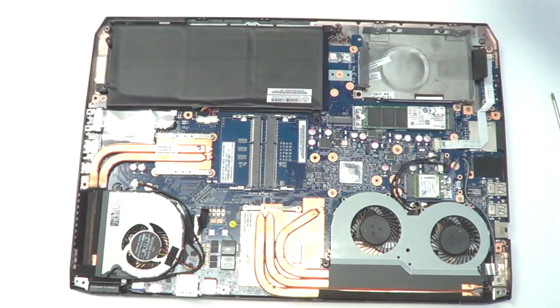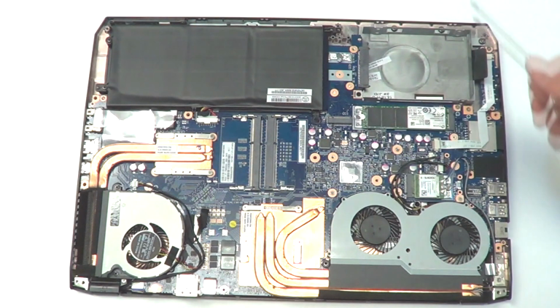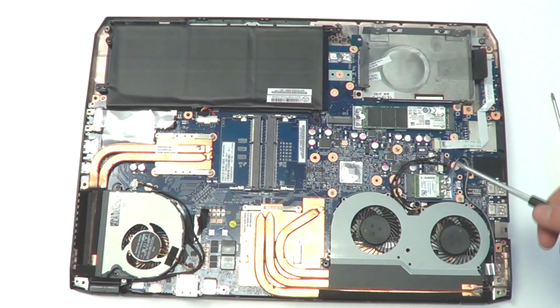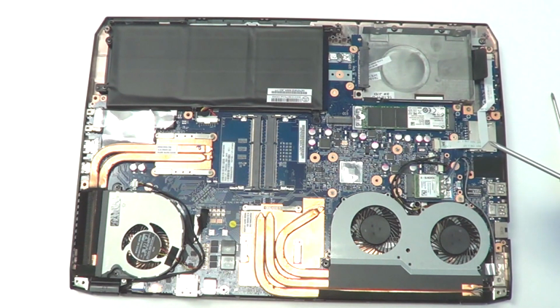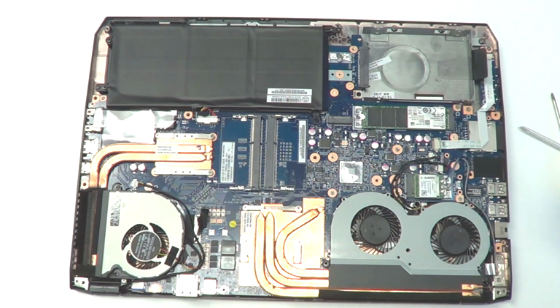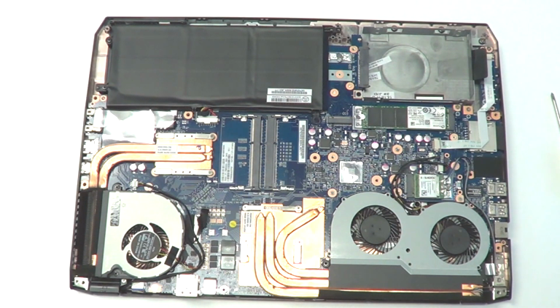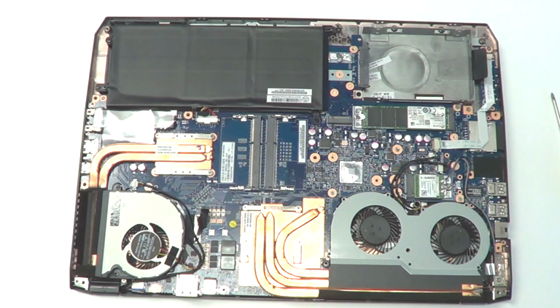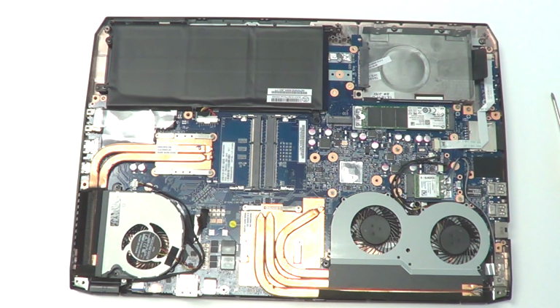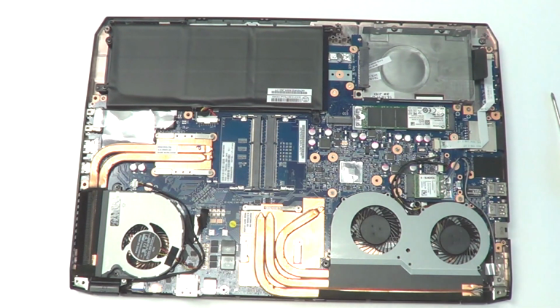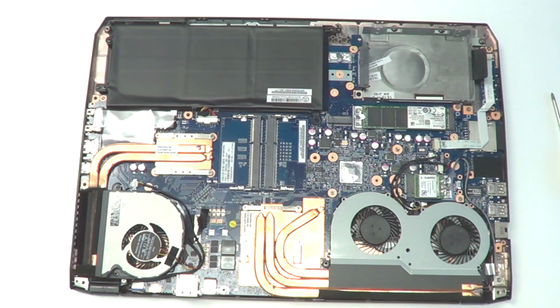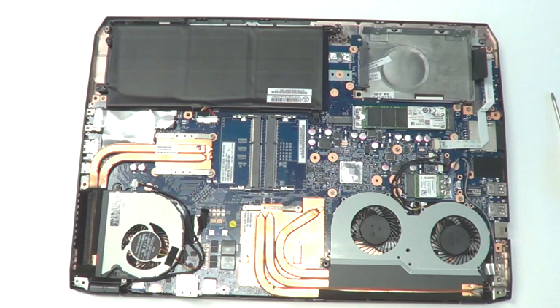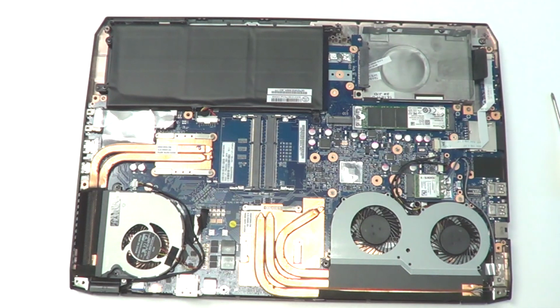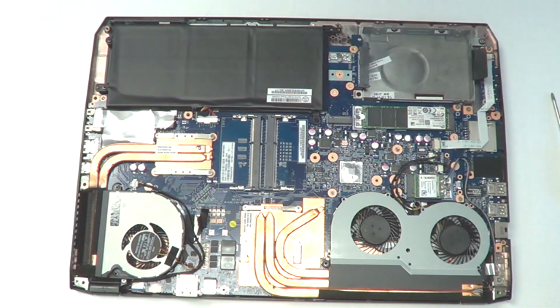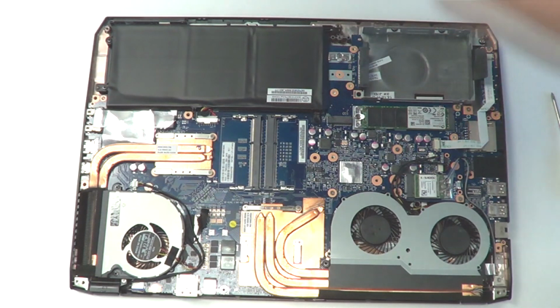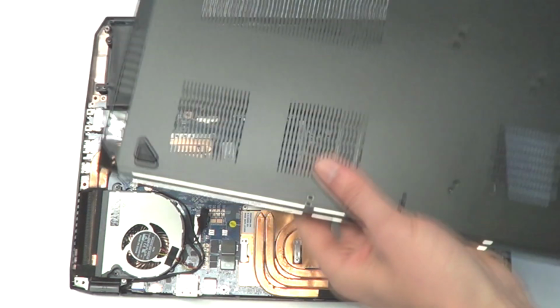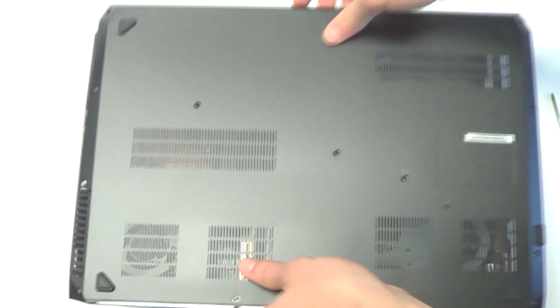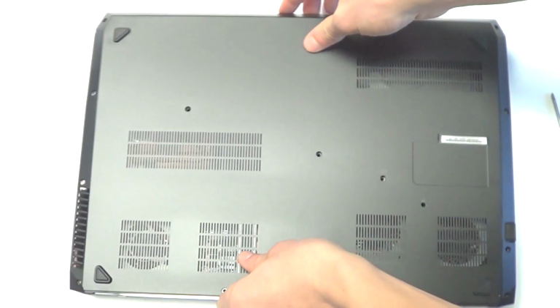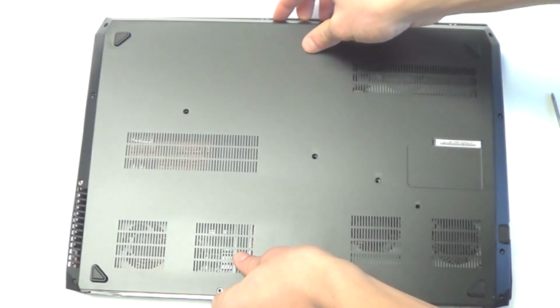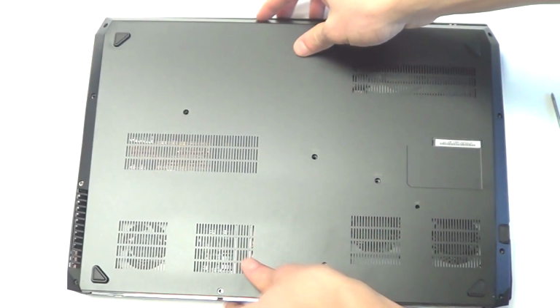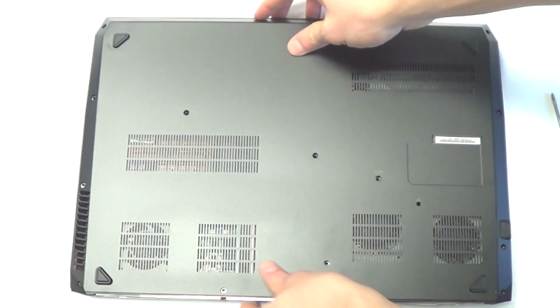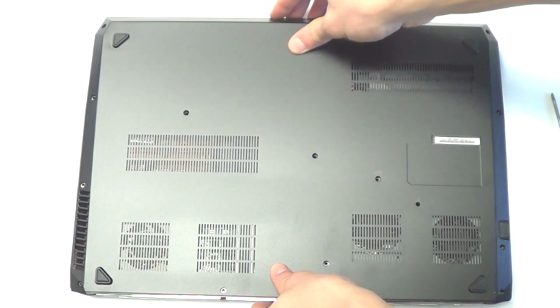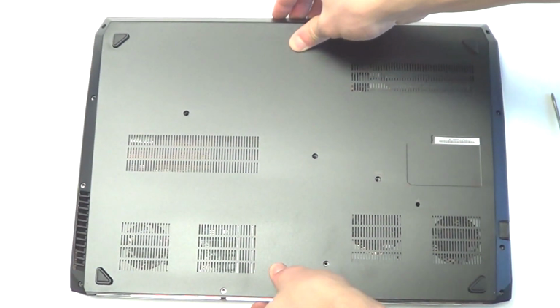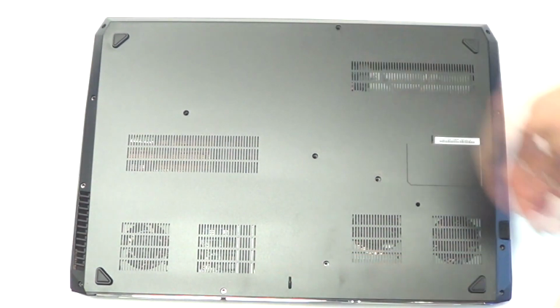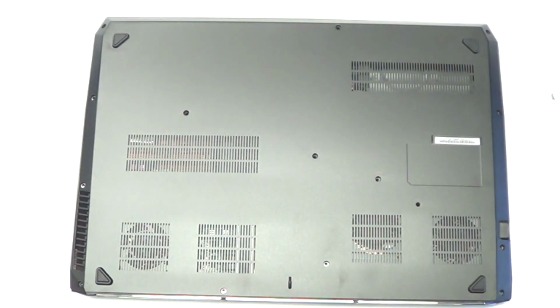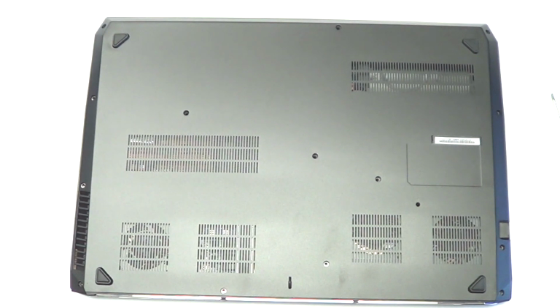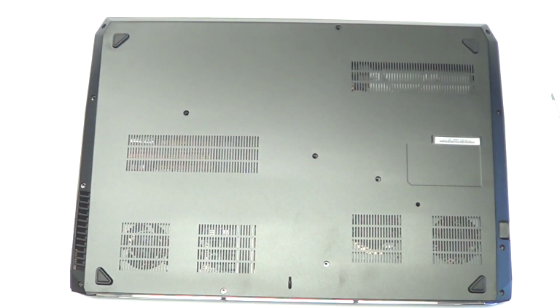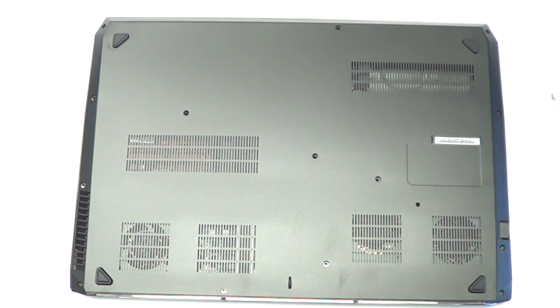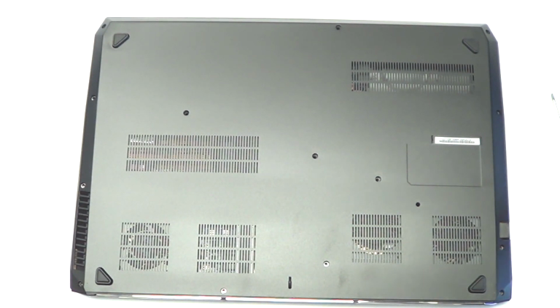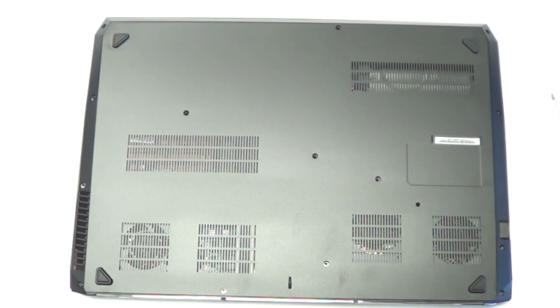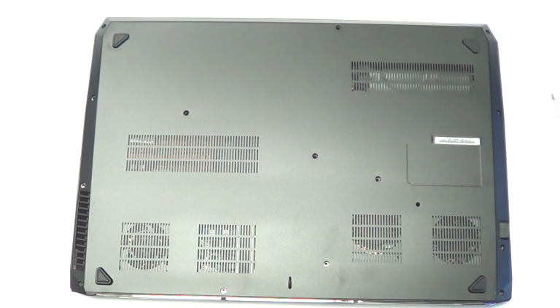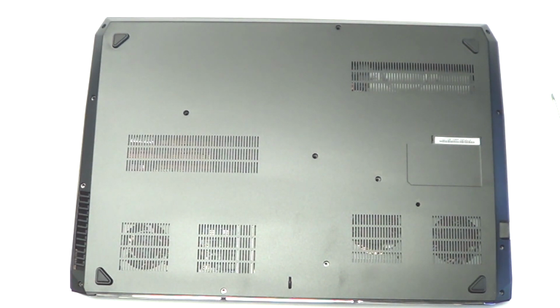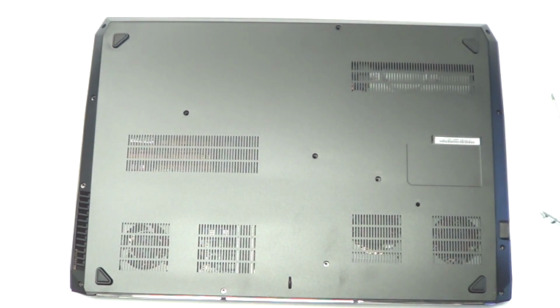There we go, and that's it. That's pretty quick. And then after that, put the bottom panel back on and you're off and ready. Then just the screws in the bottom.